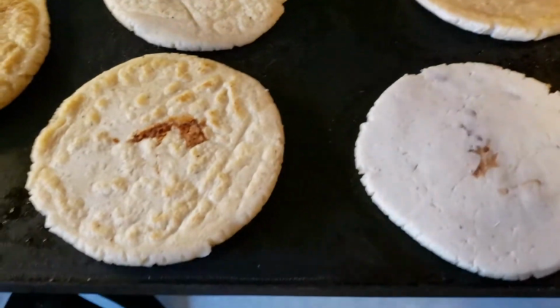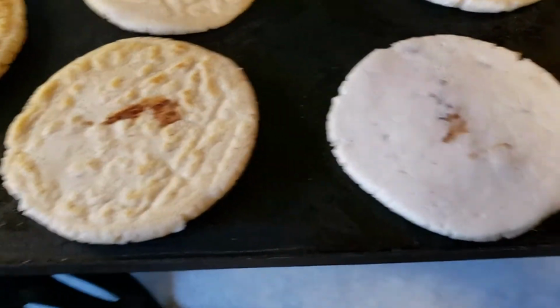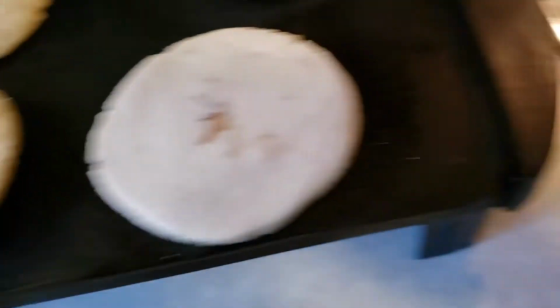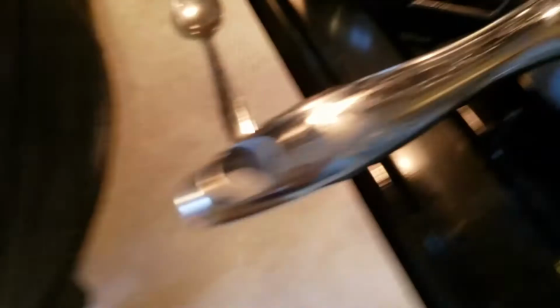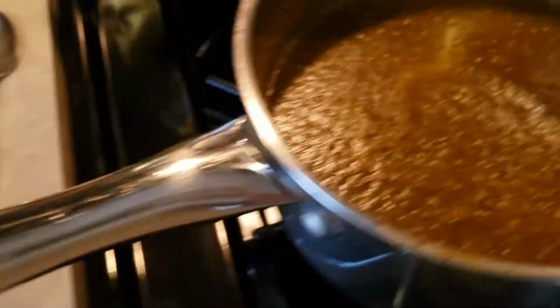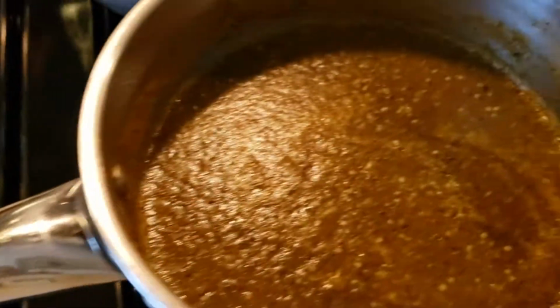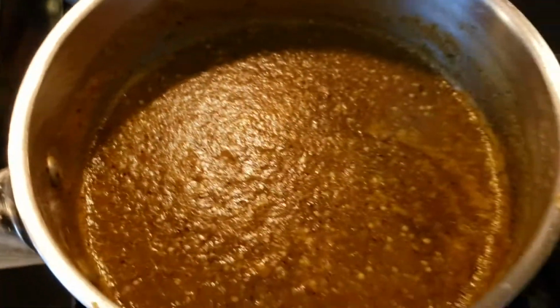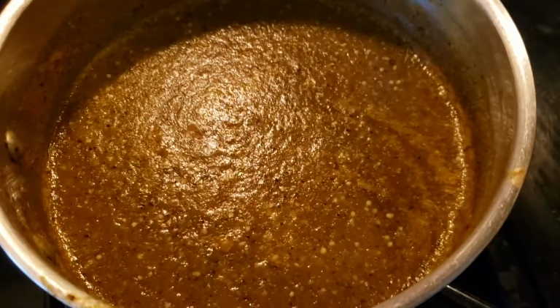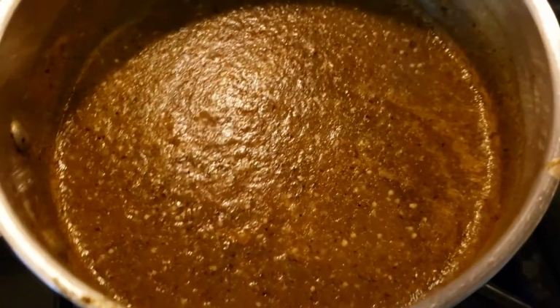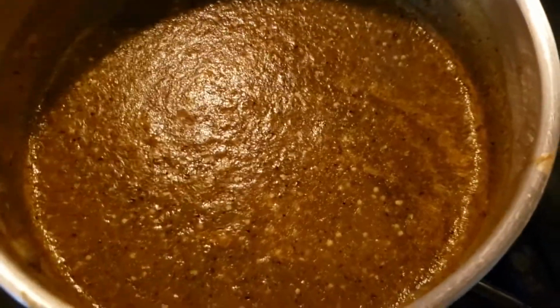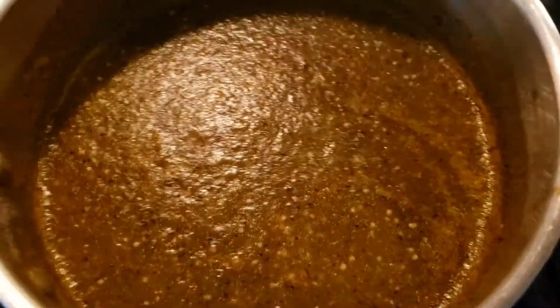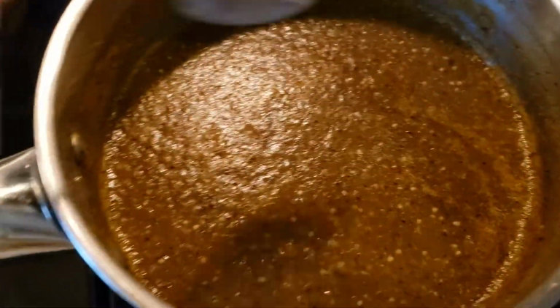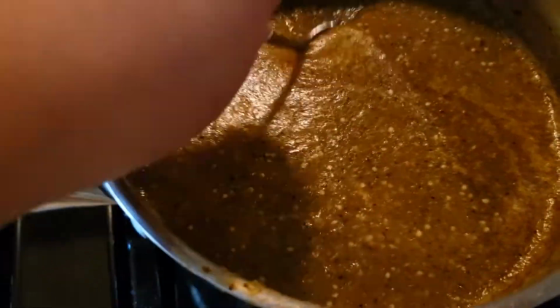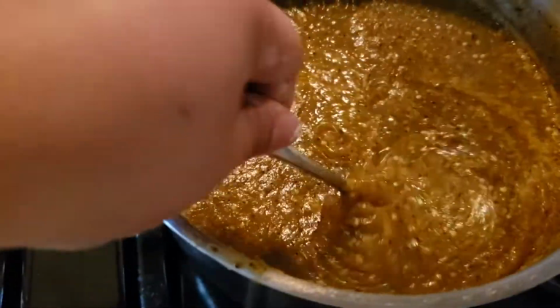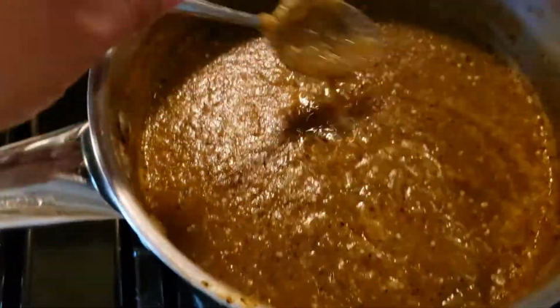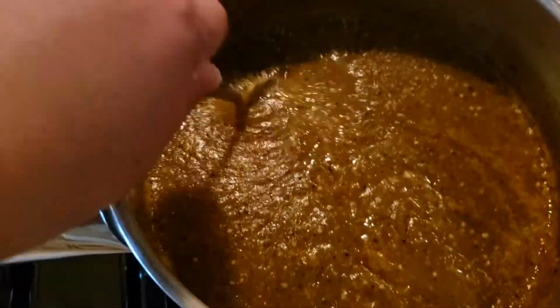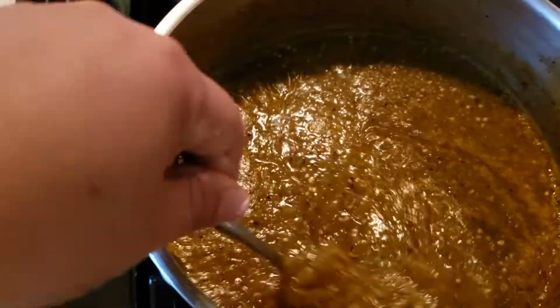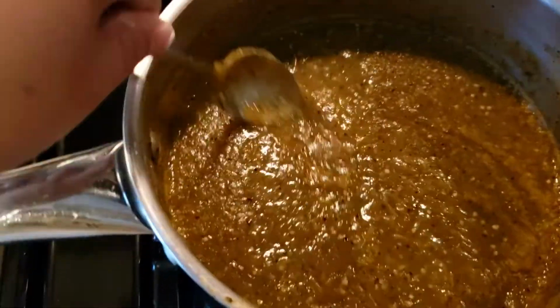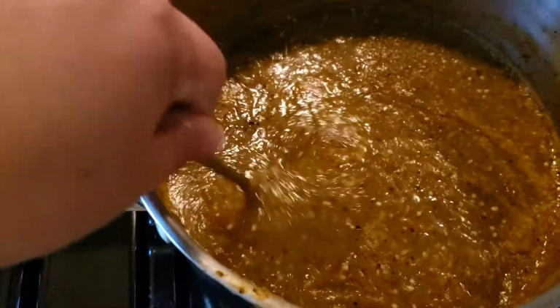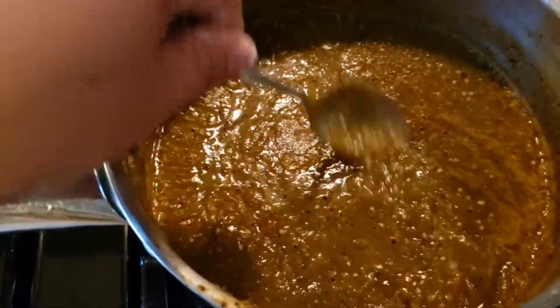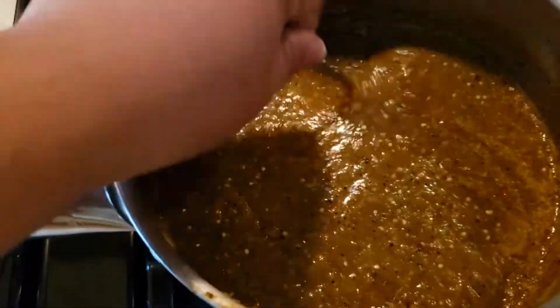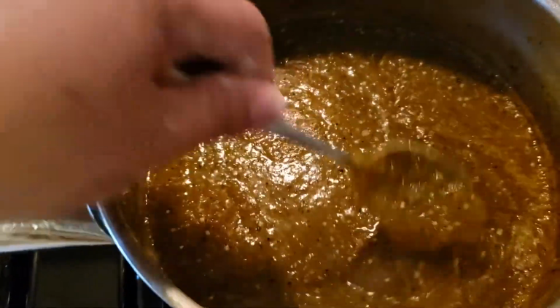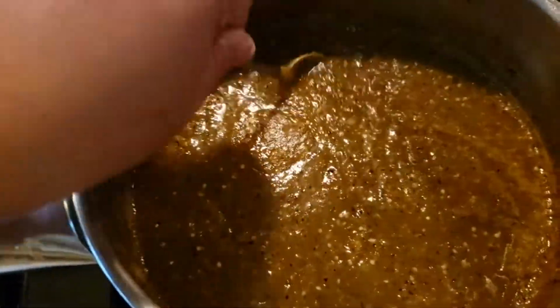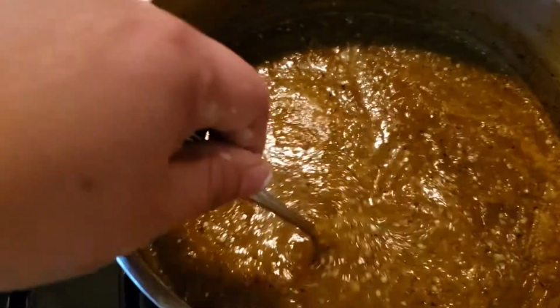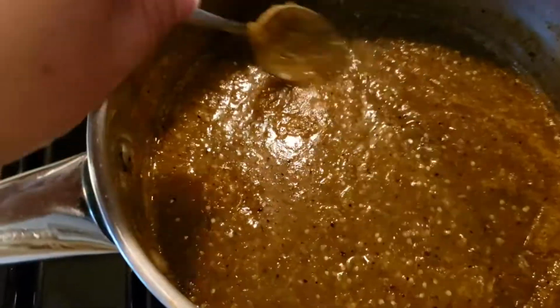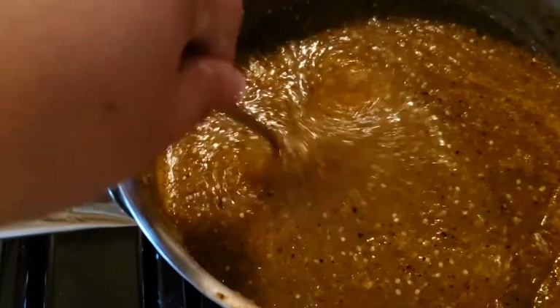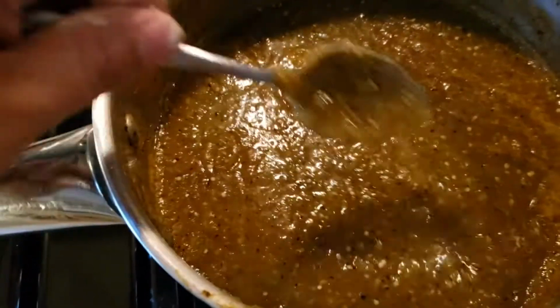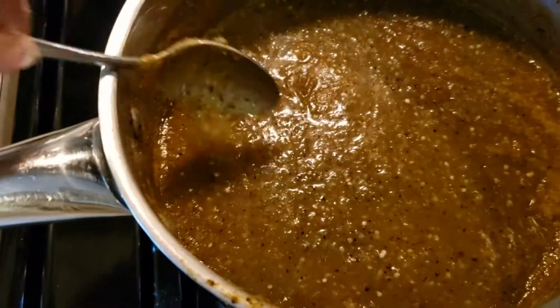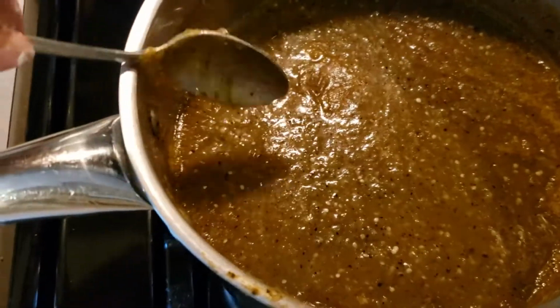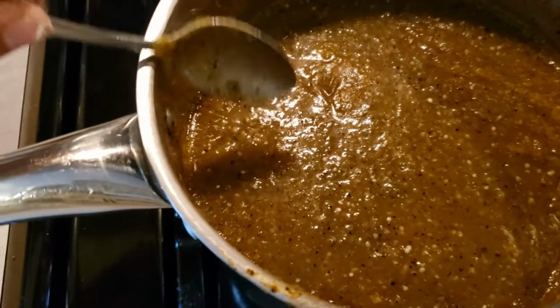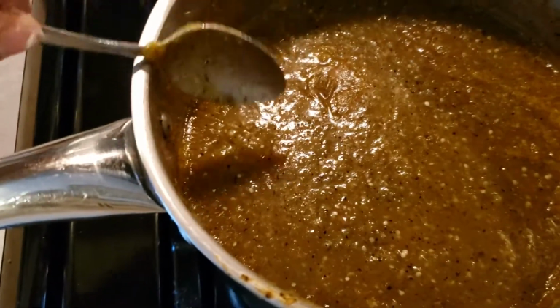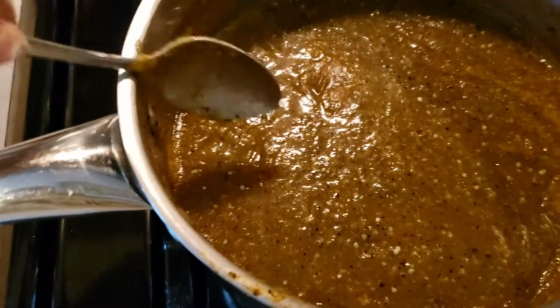And I made my own chile sauce. I mean, I didn't use a molcajete, but that'll be the next try.